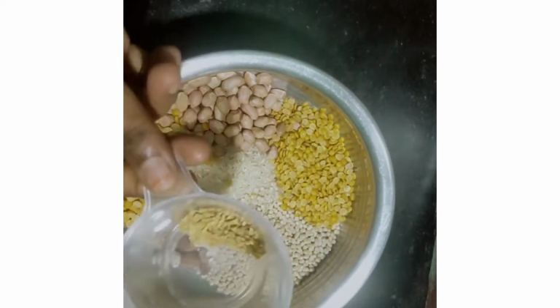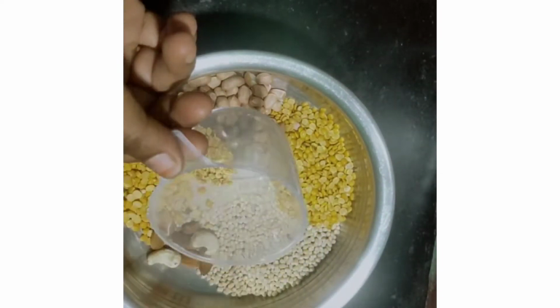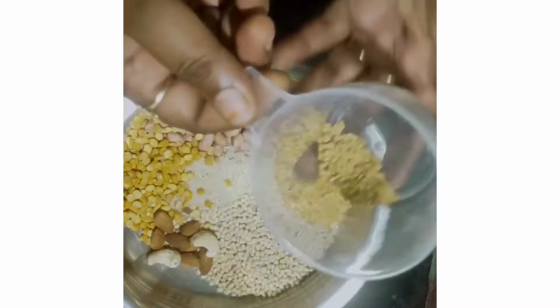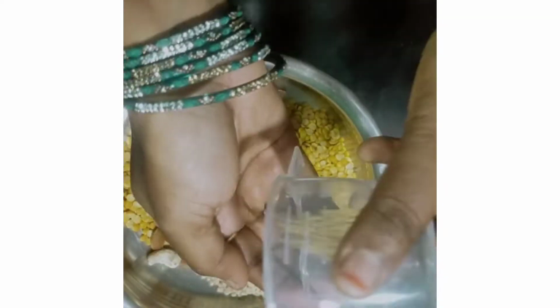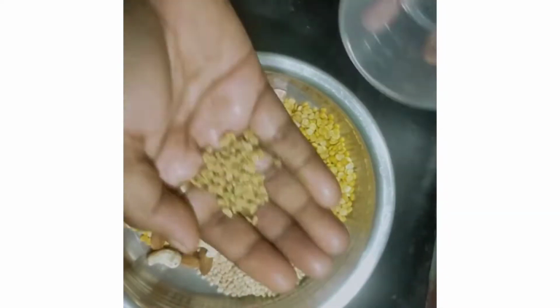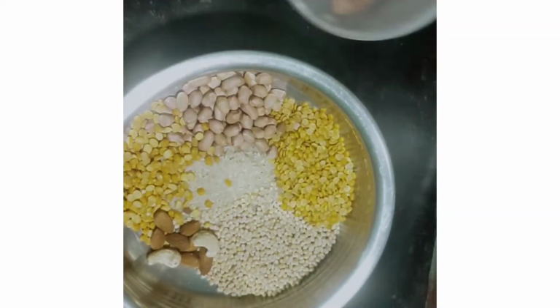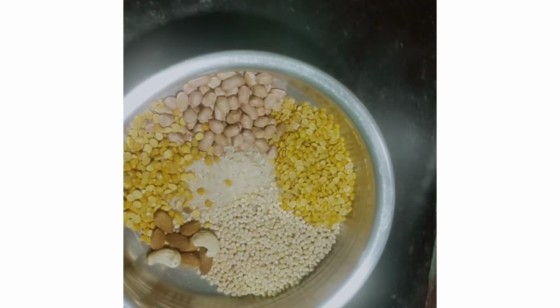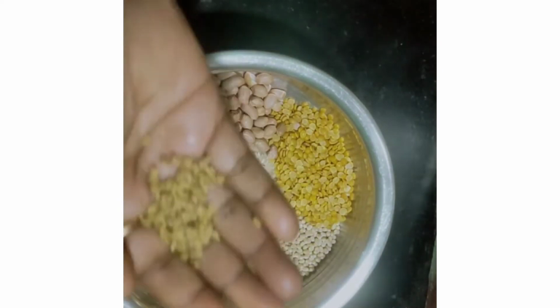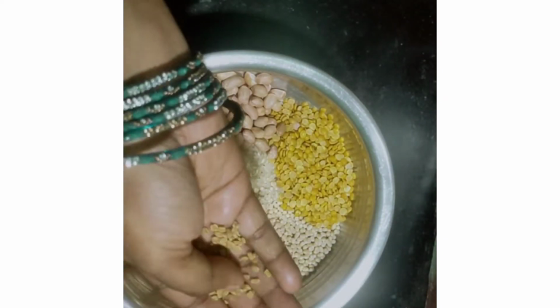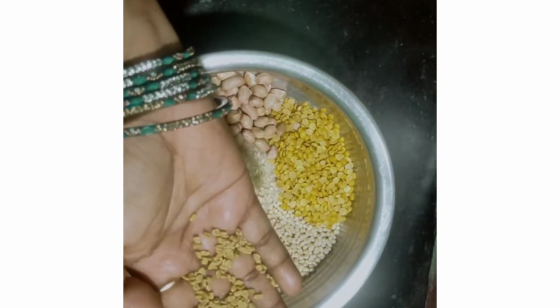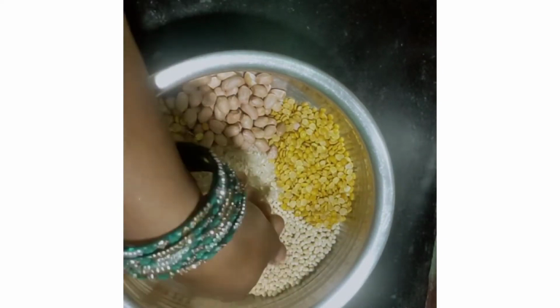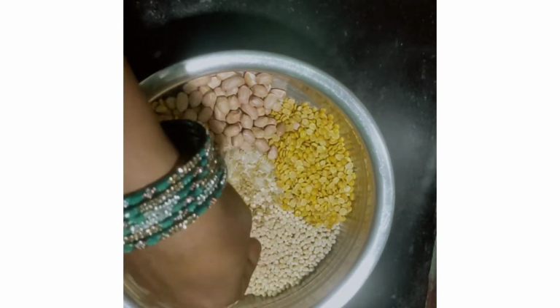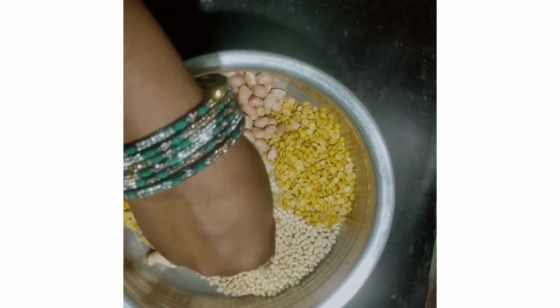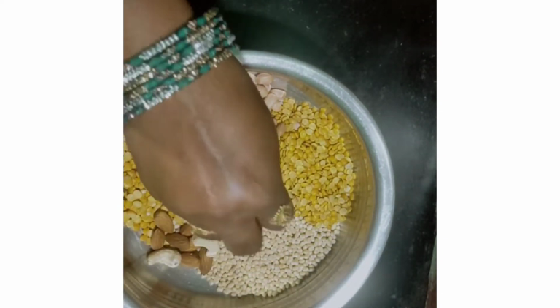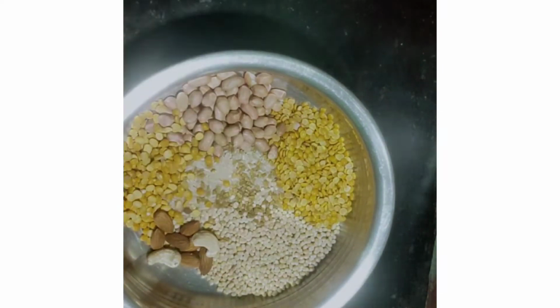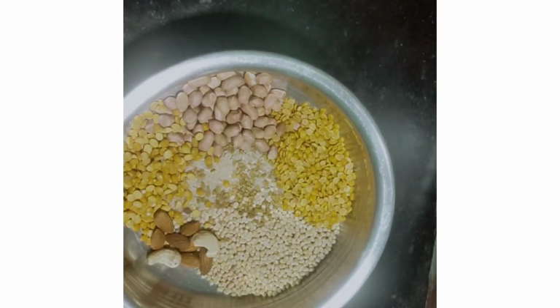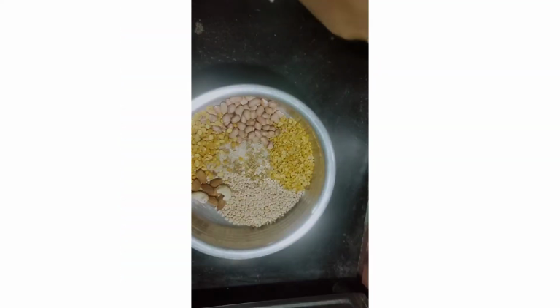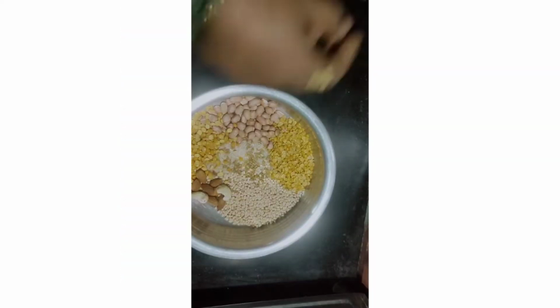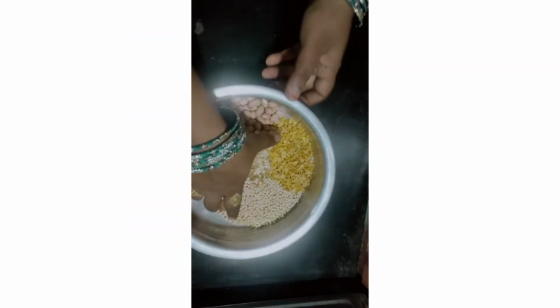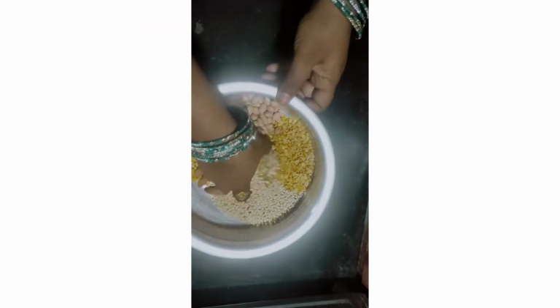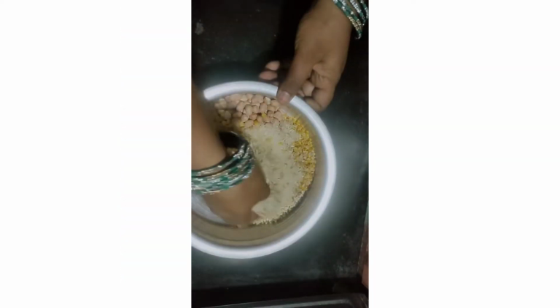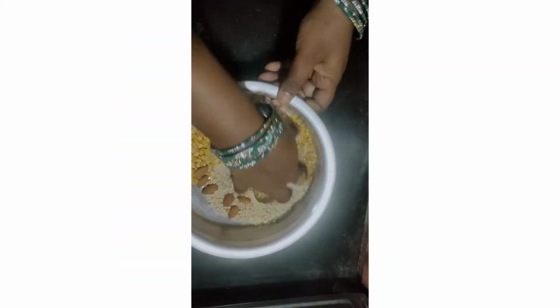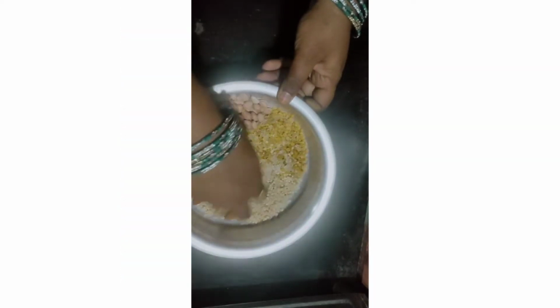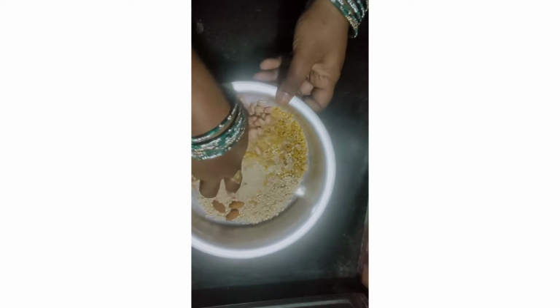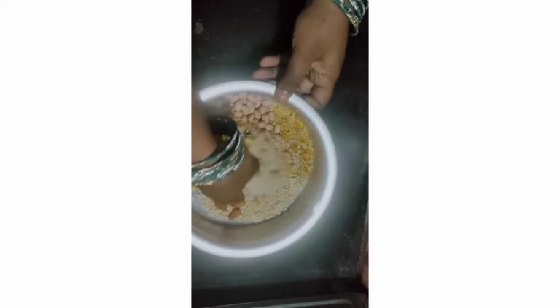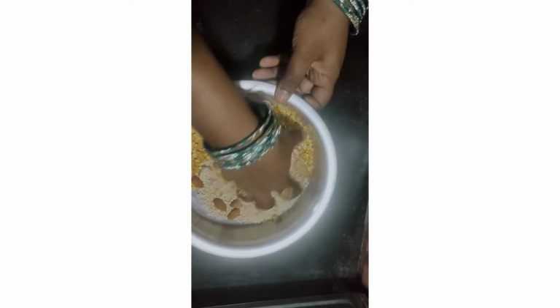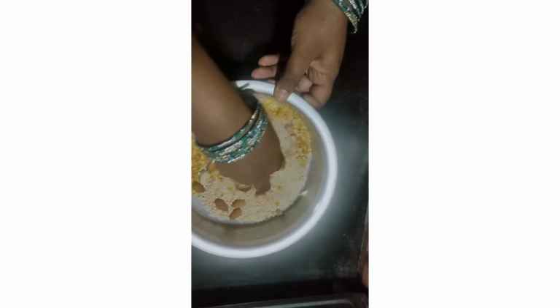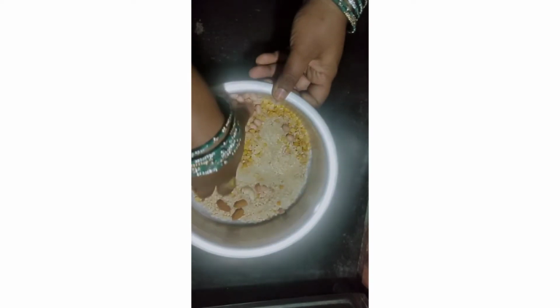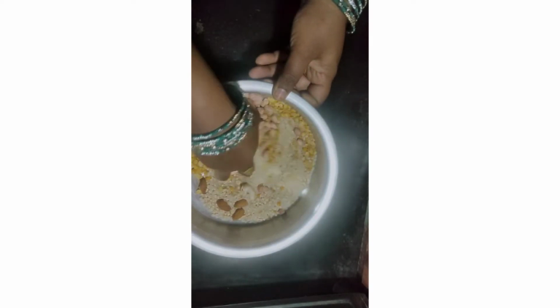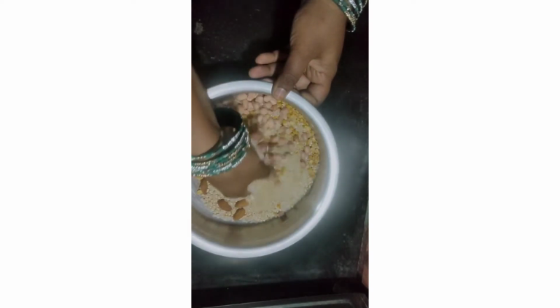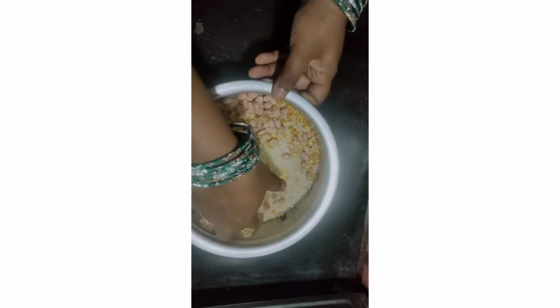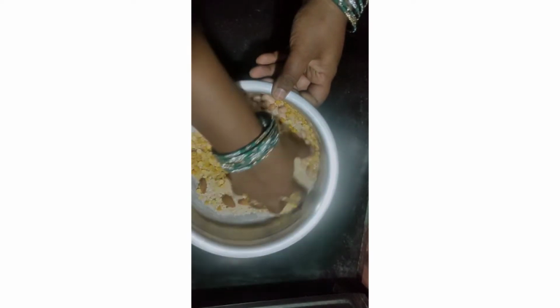4 cups of mixed ingredients, 1 cup kandipappu elements. We need to combine these kandipappu ingredients together.